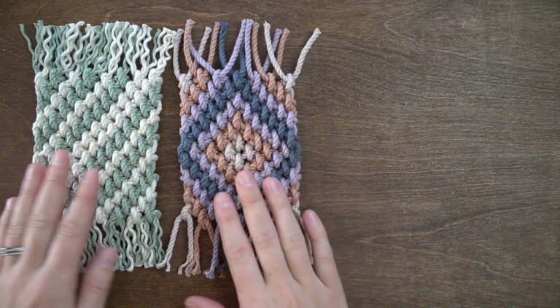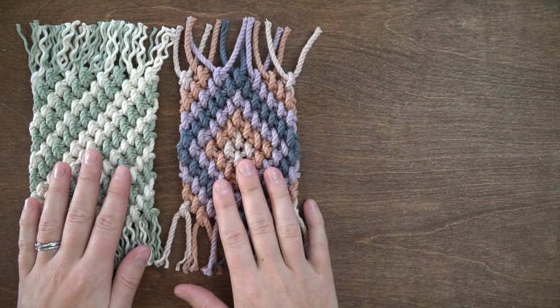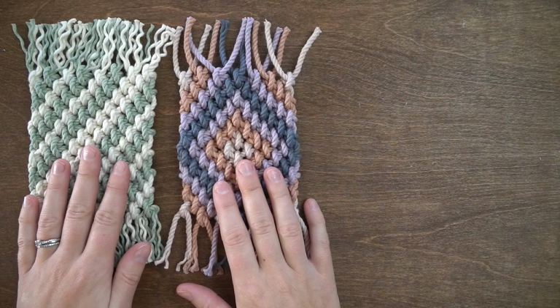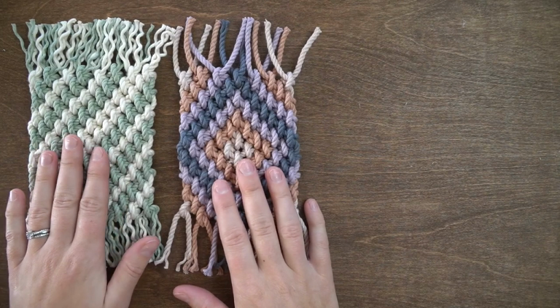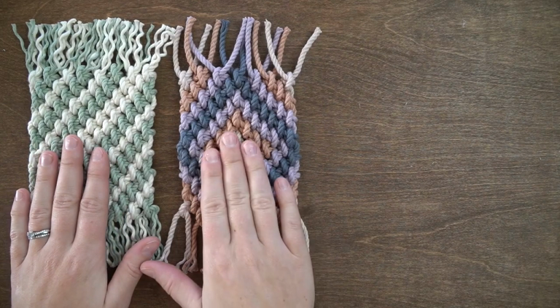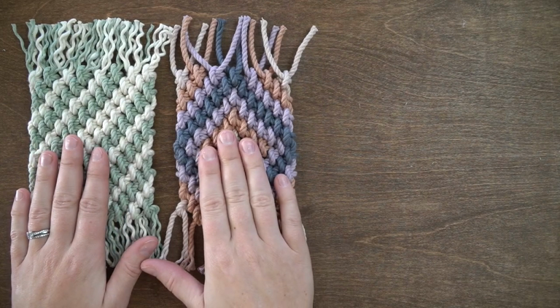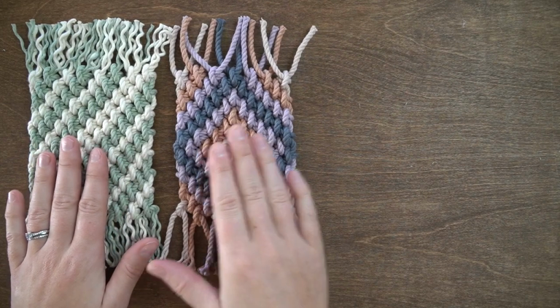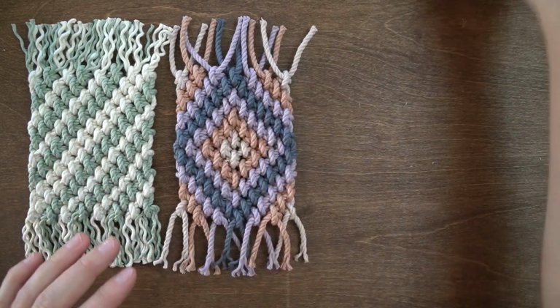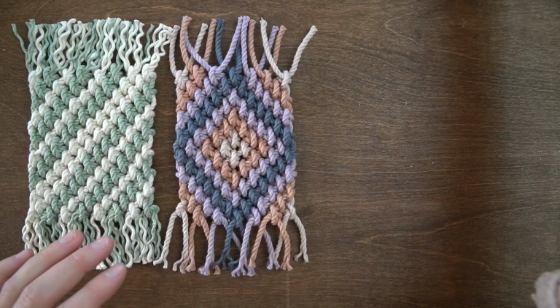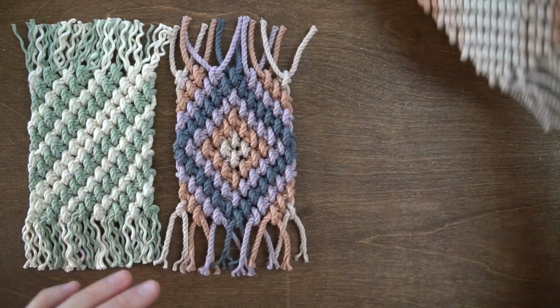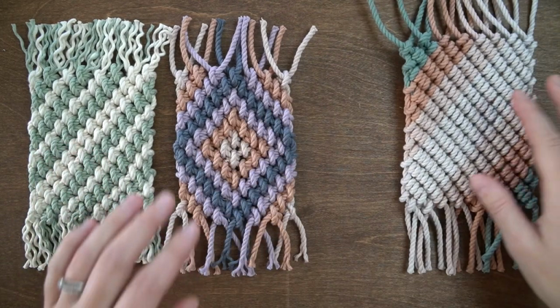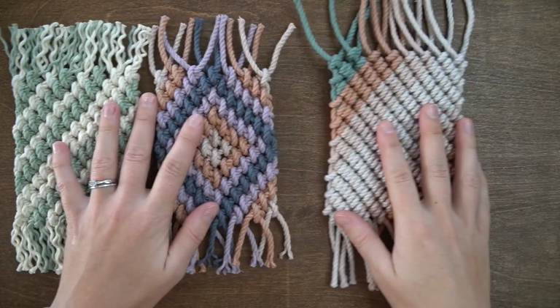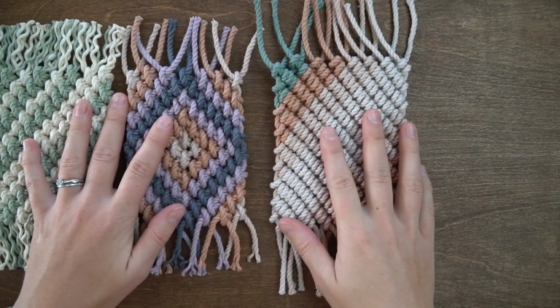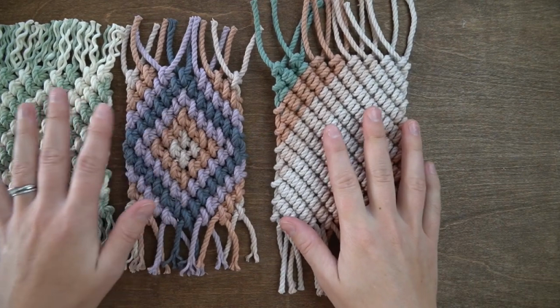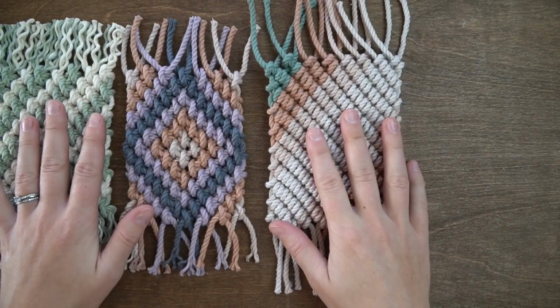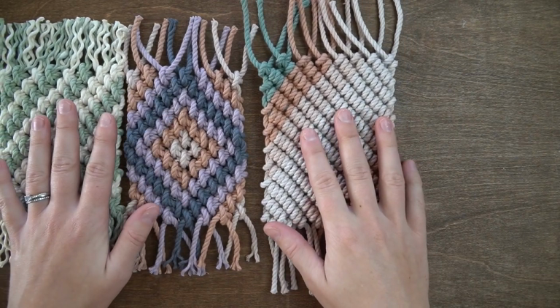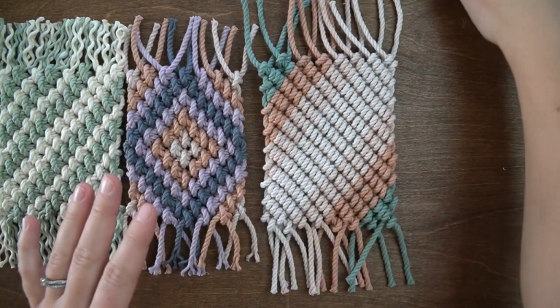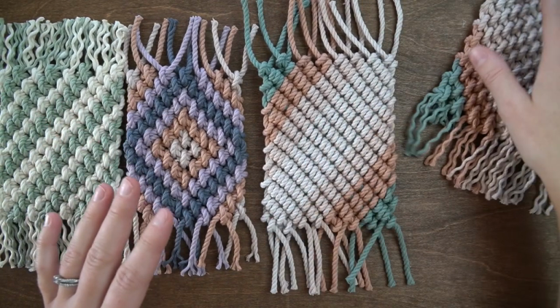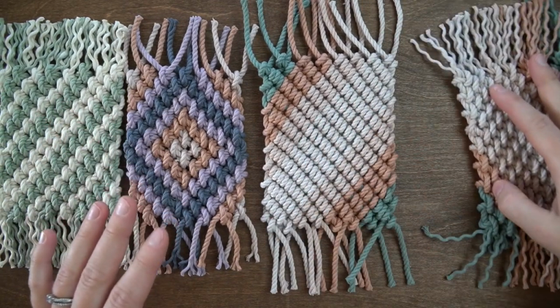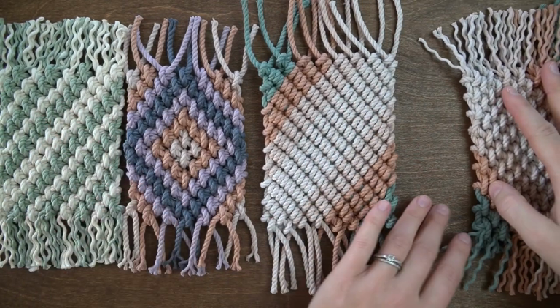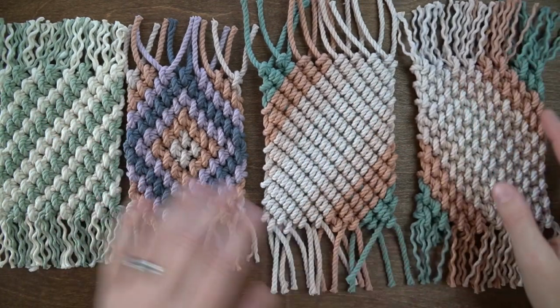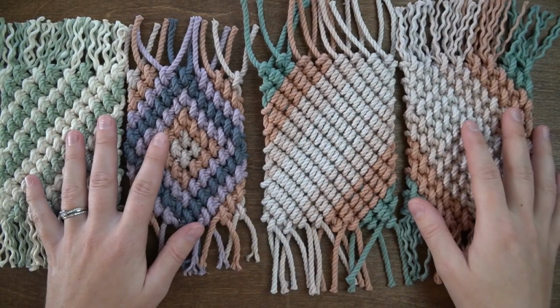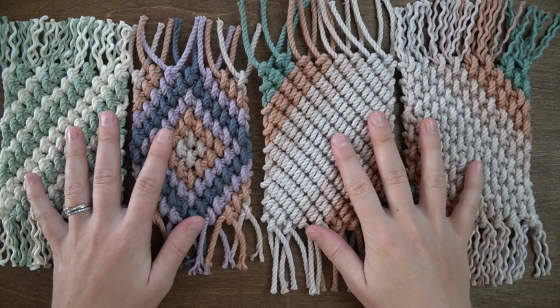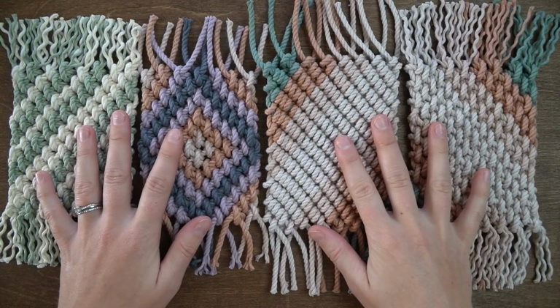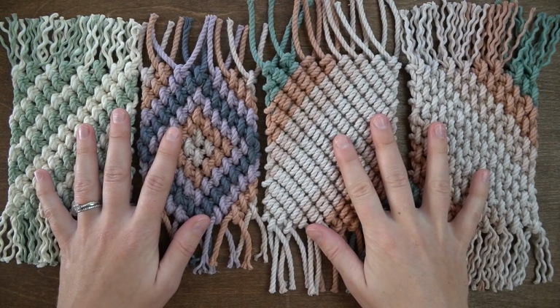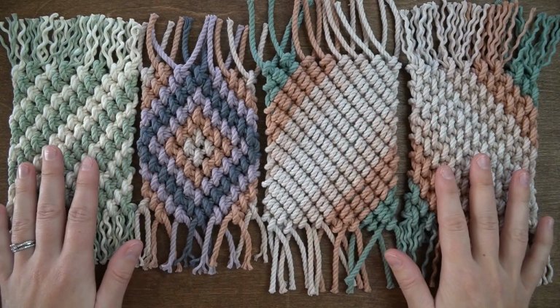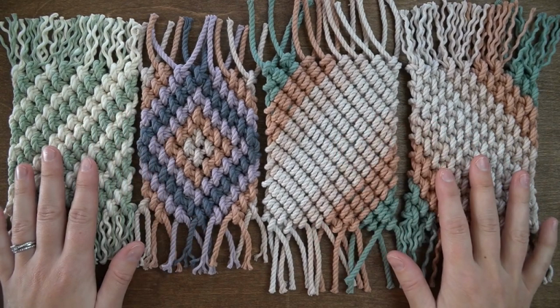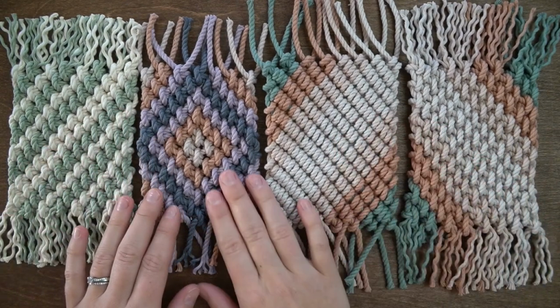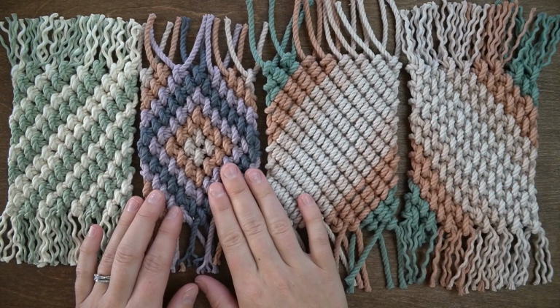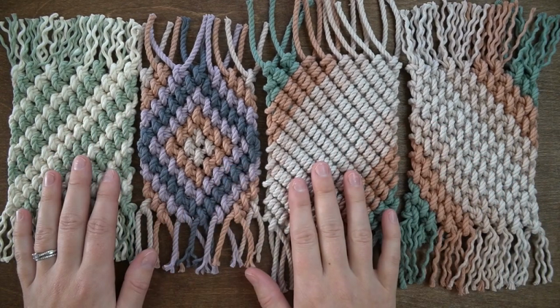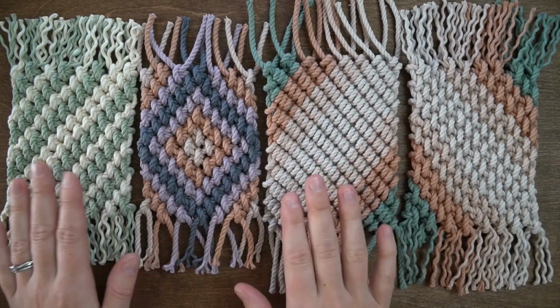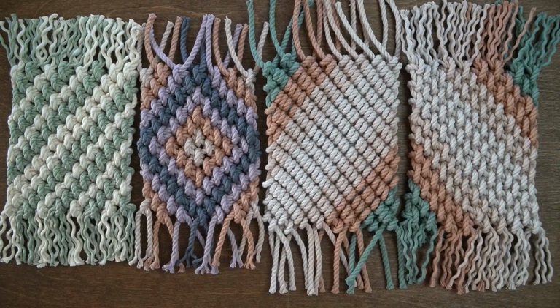A quick tip: it depends on how tight you tied your knots, but if you're worried about them coming undone you can always add a dab of glue on the back side in between the two half hitches to secure the knots in place. You can see the back side here with the third coaster. The glue will be hidden if you add it in between the hitches.